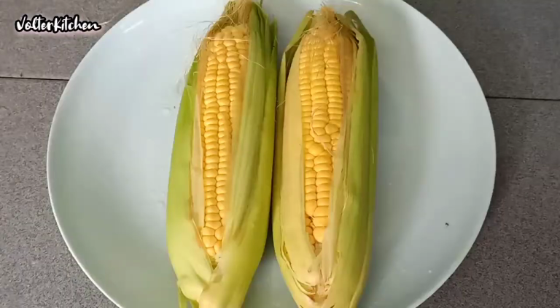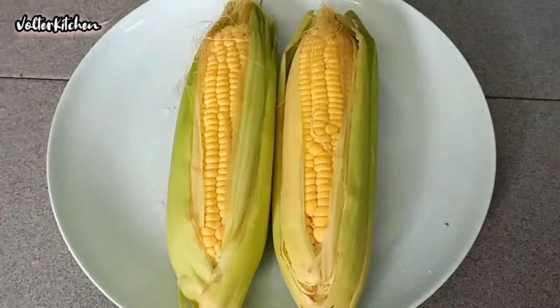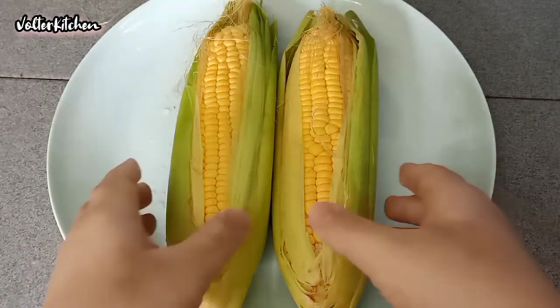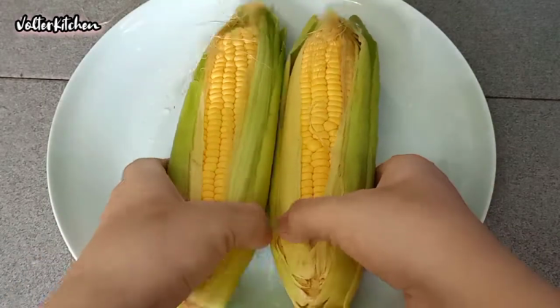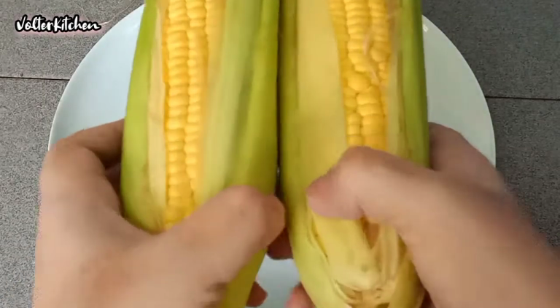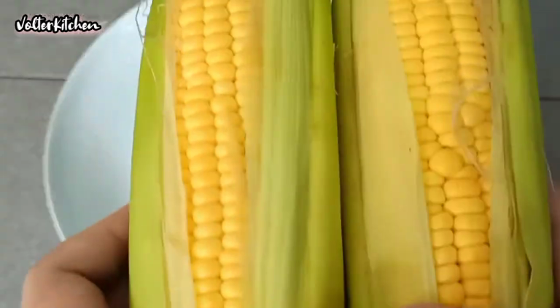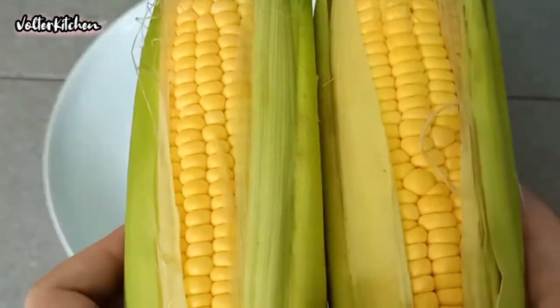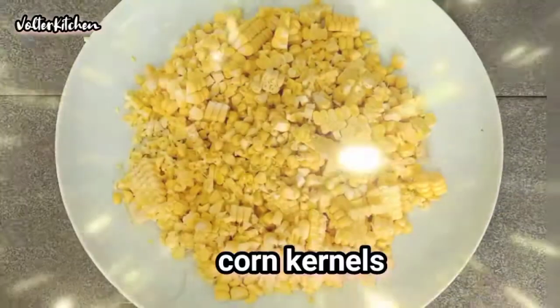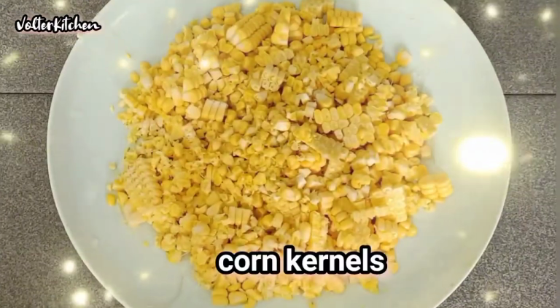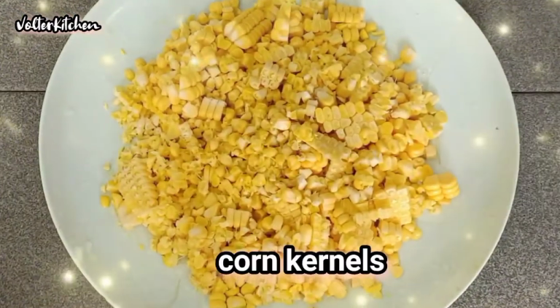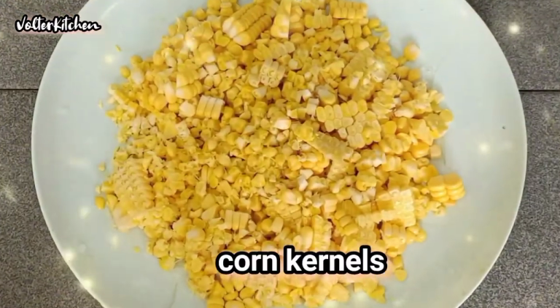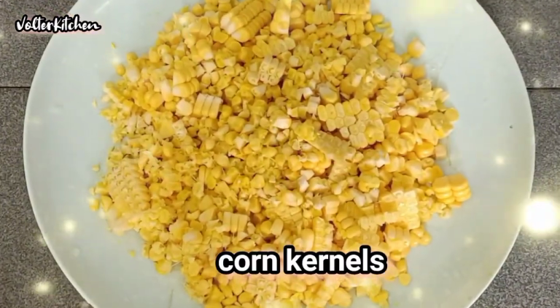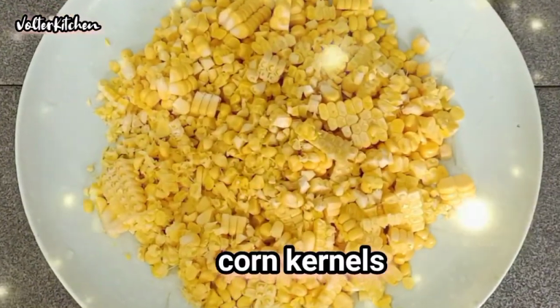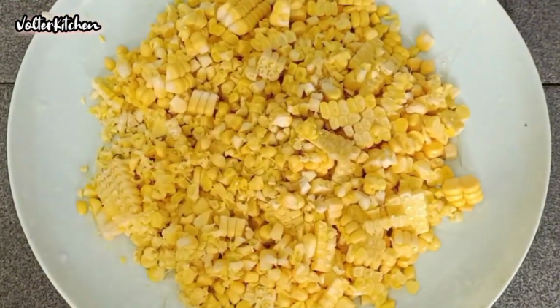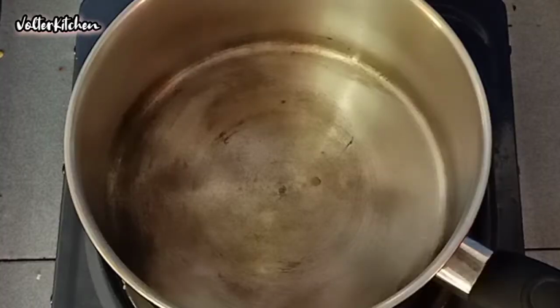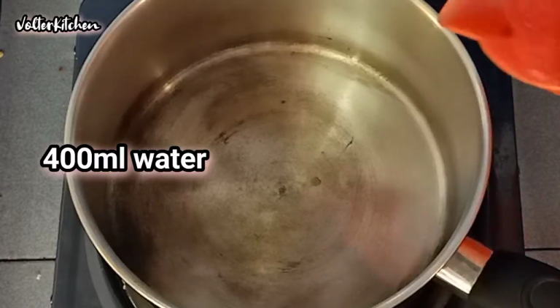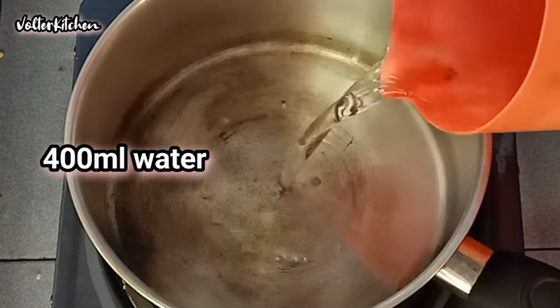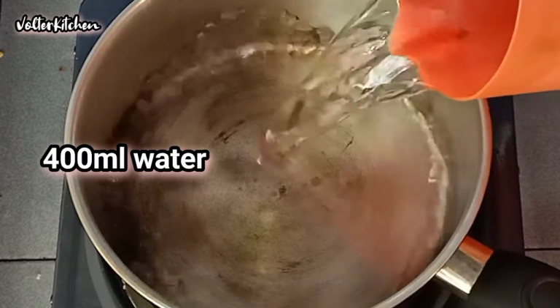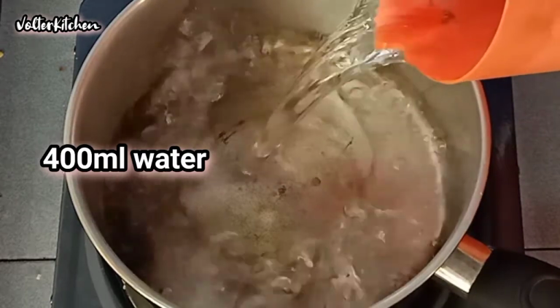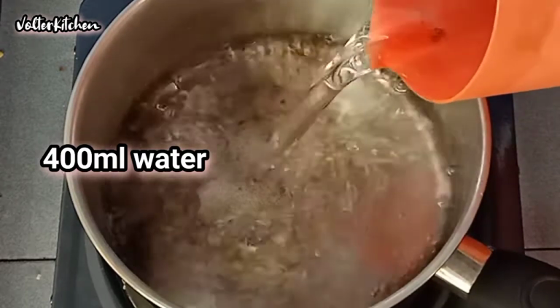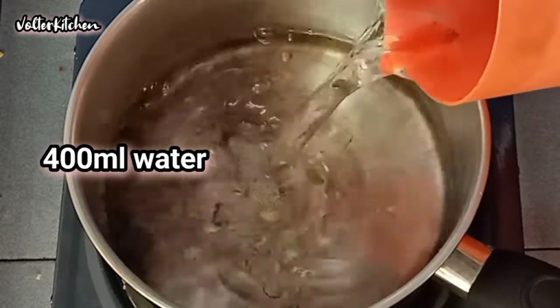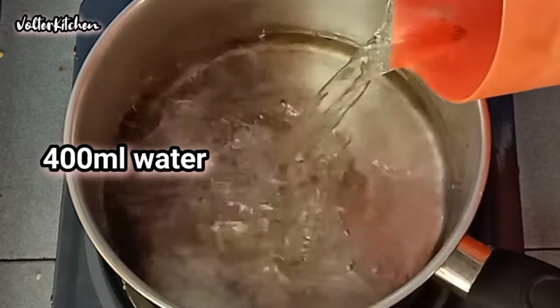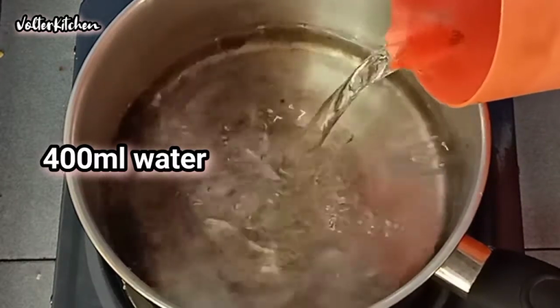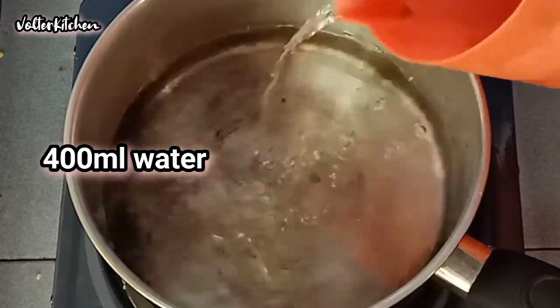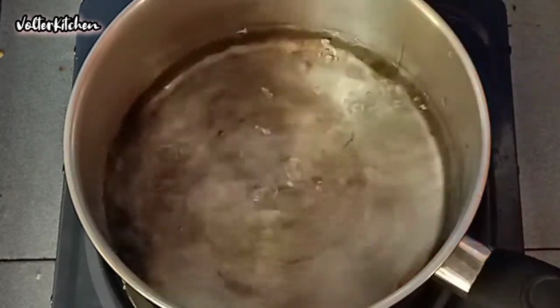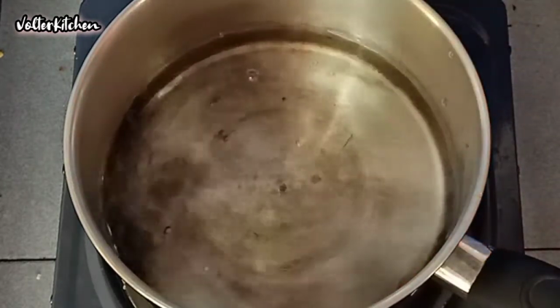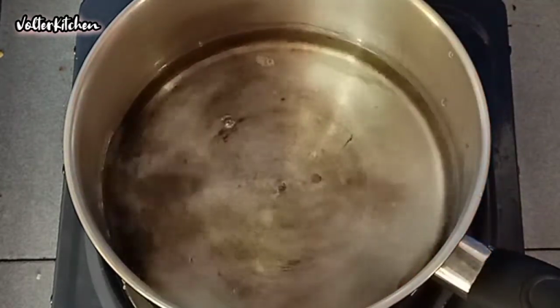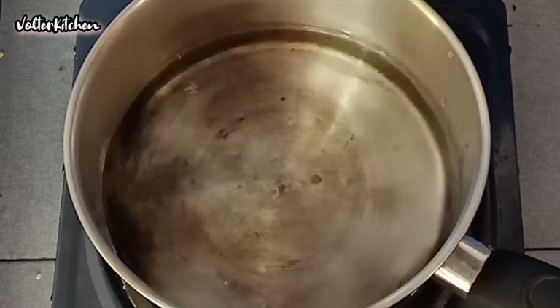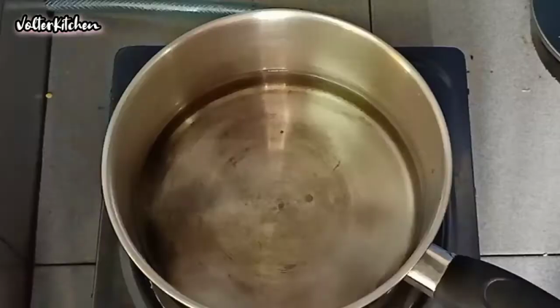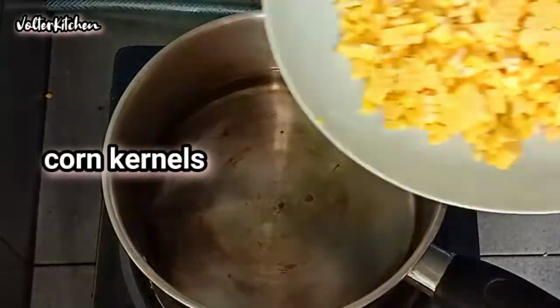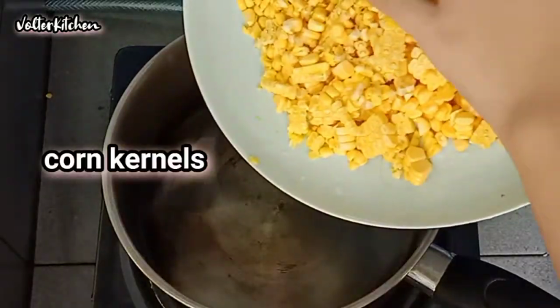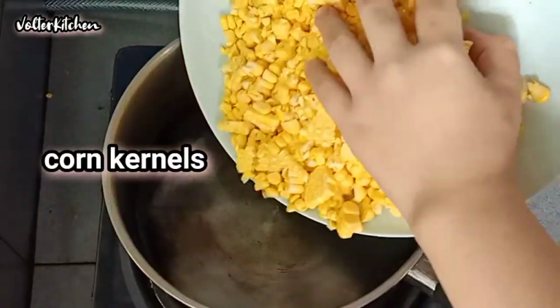Now we turn the corns into corn kernels. Then we prepare another wok, add in 400ml of water, and transfer the corn kernels into the wok.